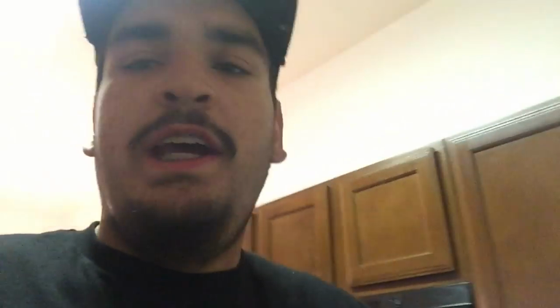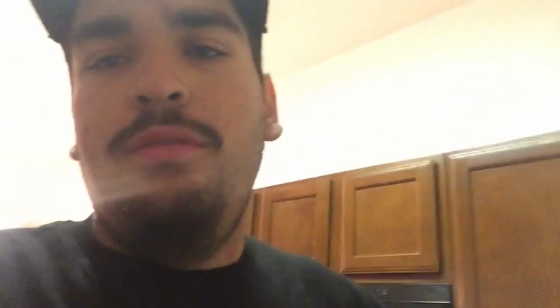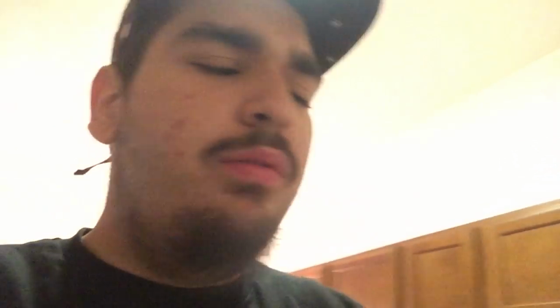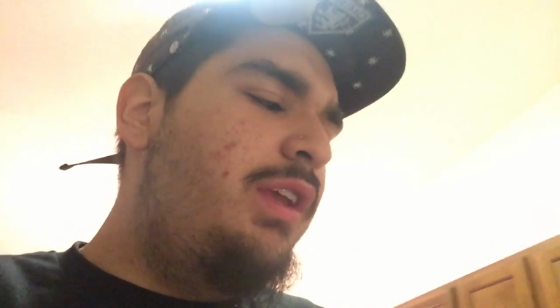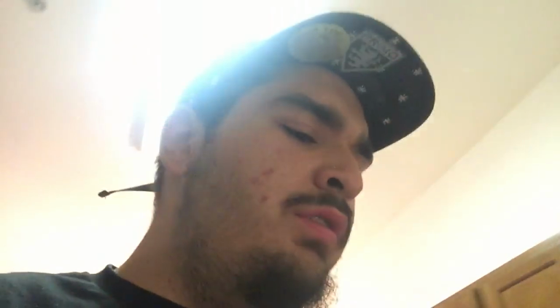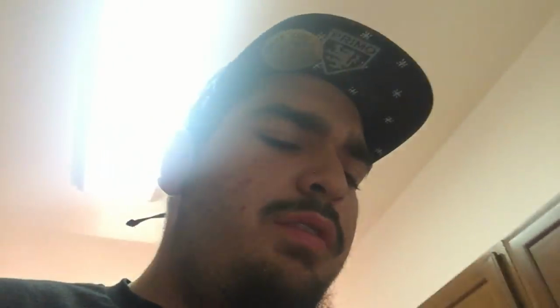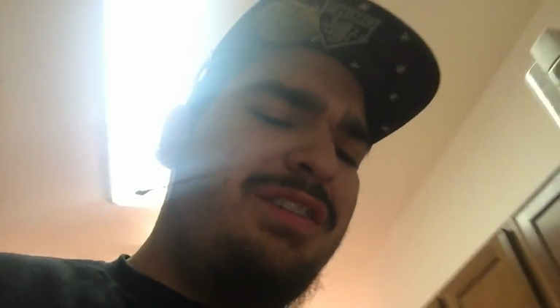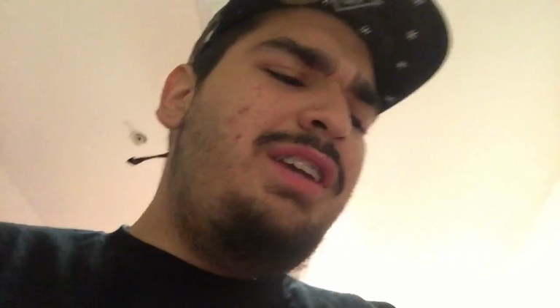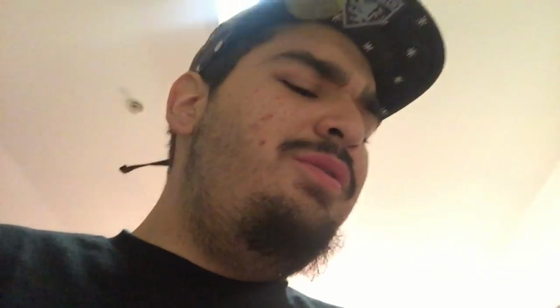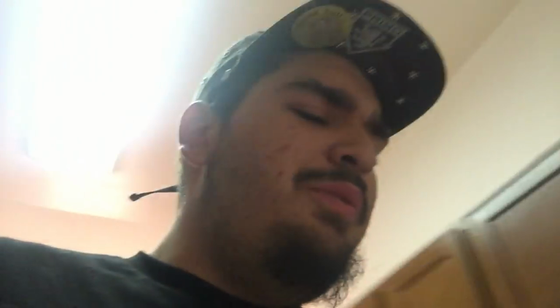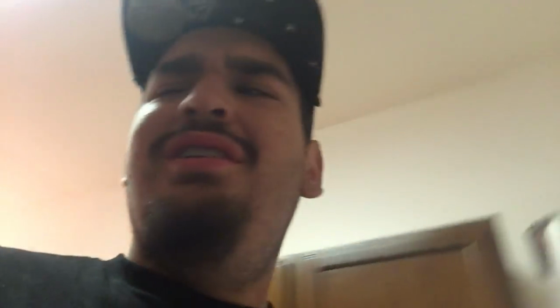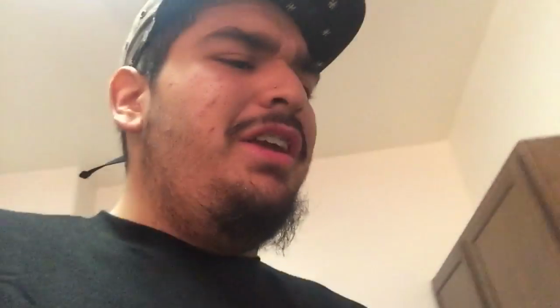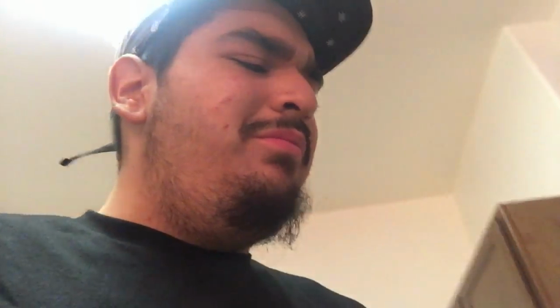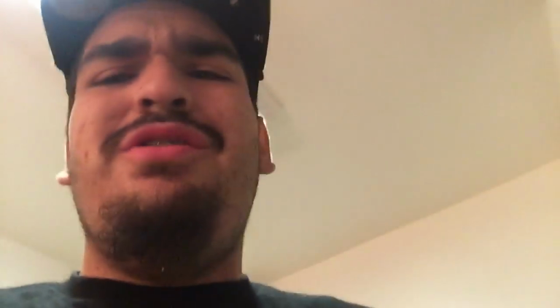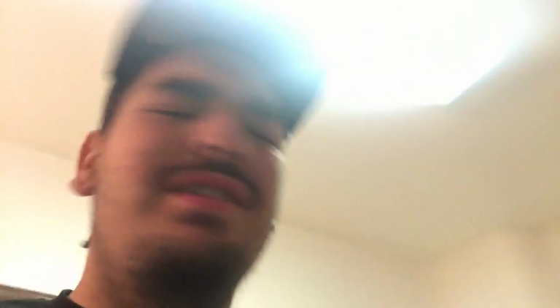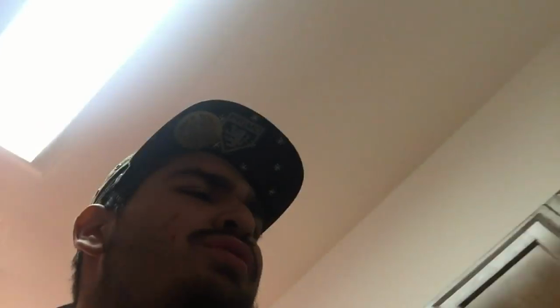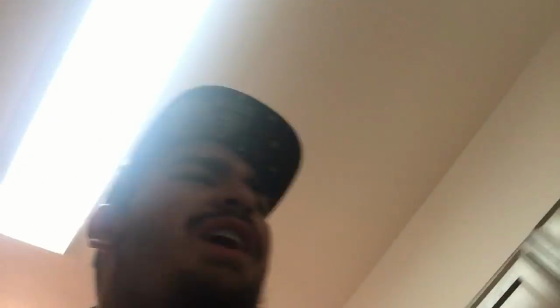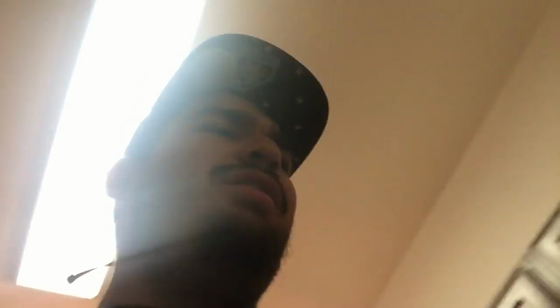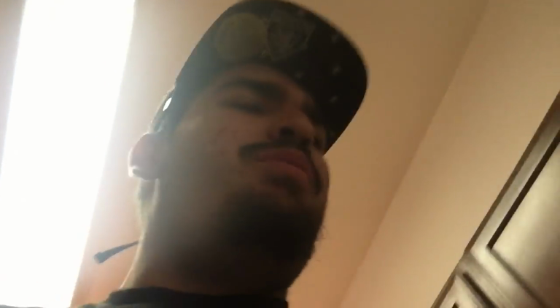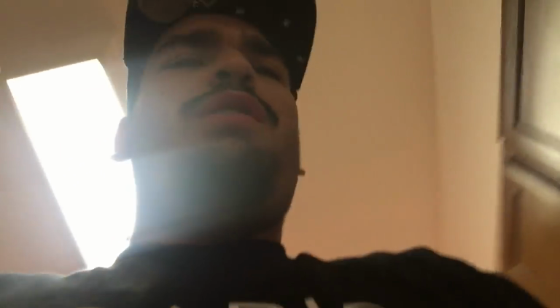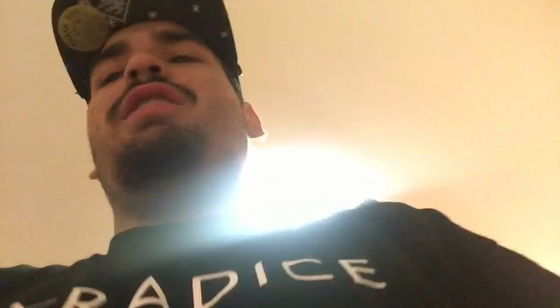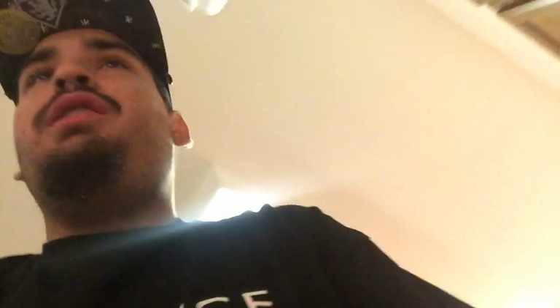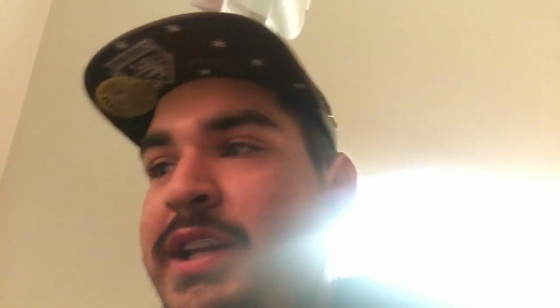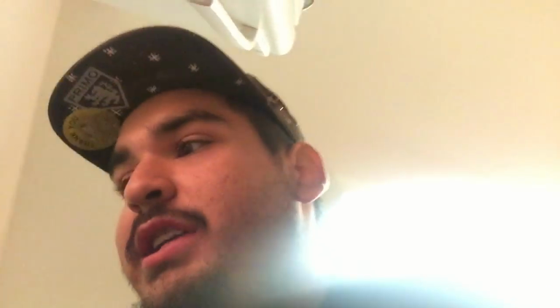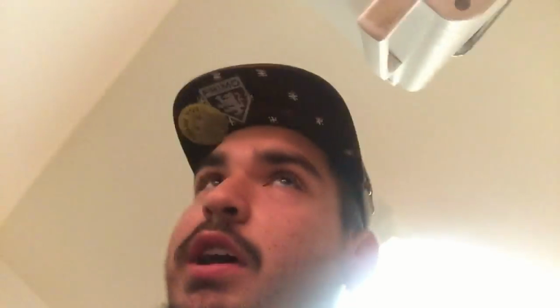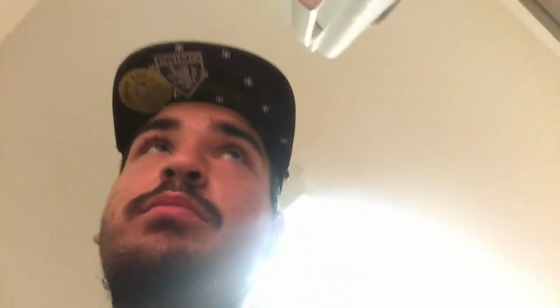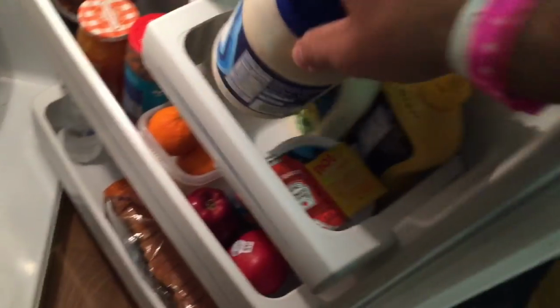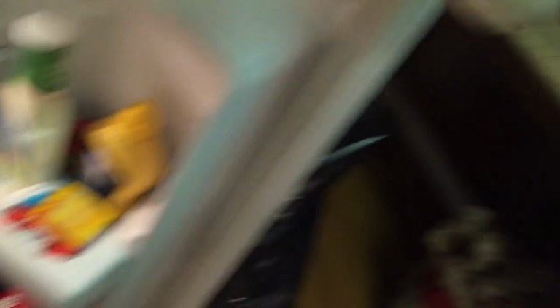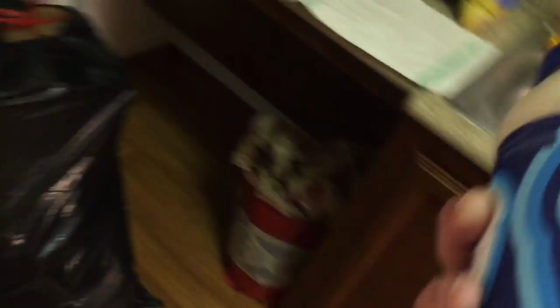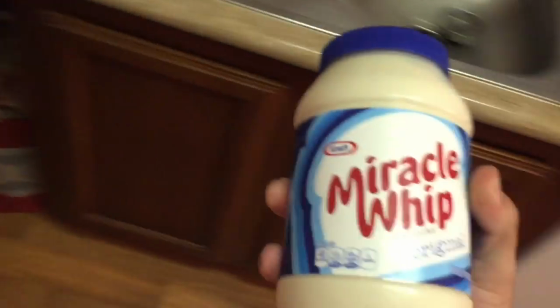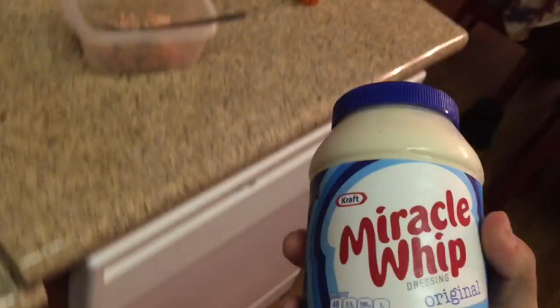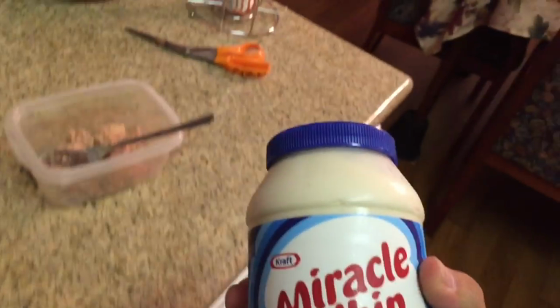Now, people eat tuna with mustard, ketchup, pickles, anchovies, shrooms, everything — people just put everything in their tuna. That's not me, I like to keep it nice and simple with some Miracle Whip. Never go wrong.